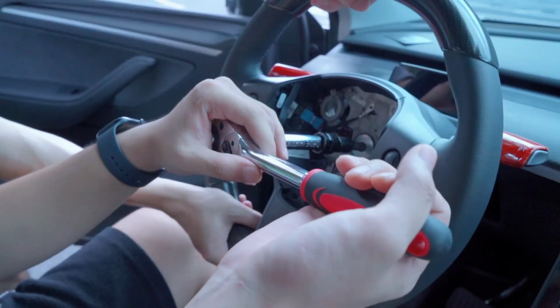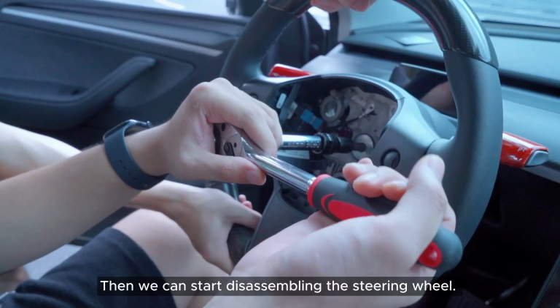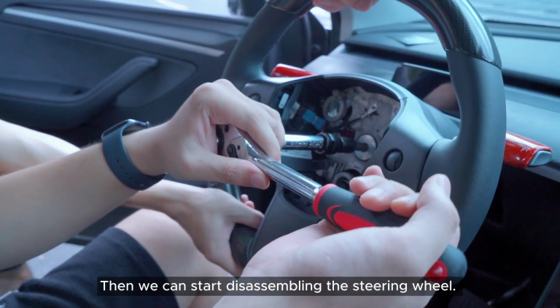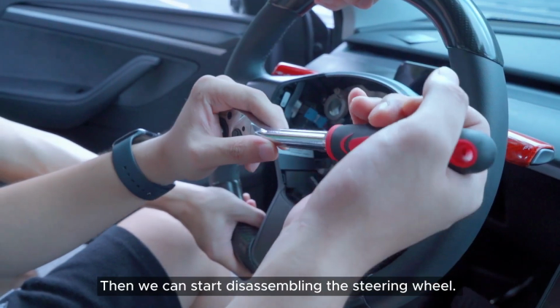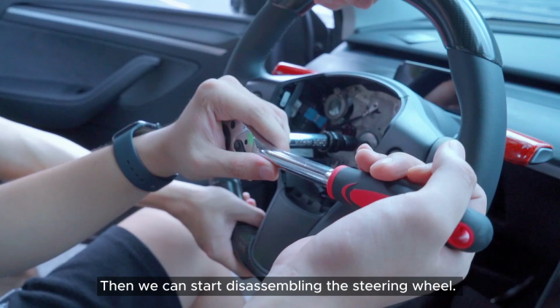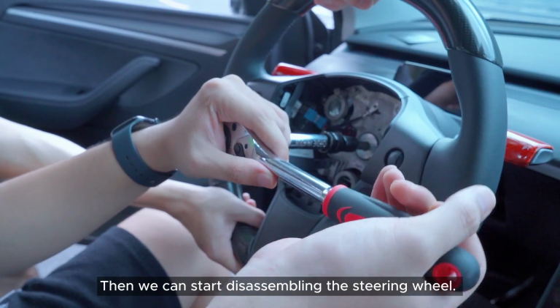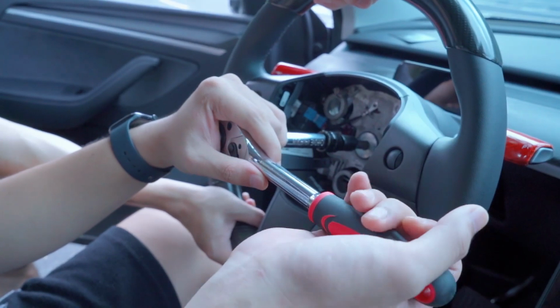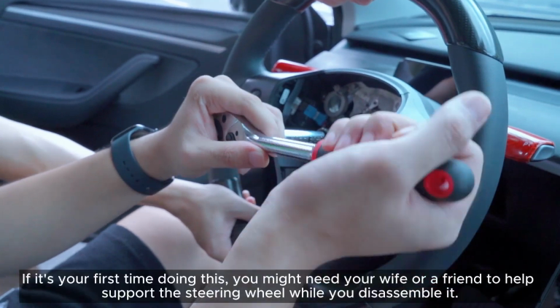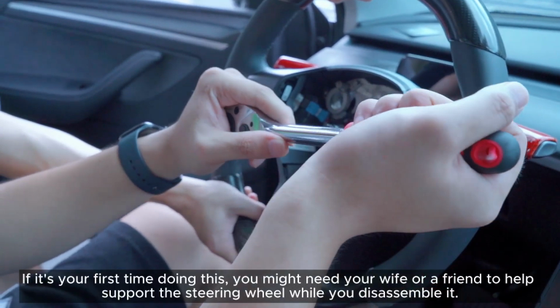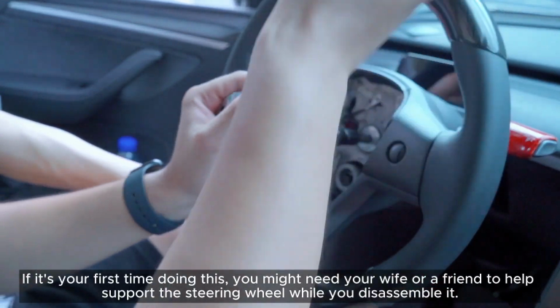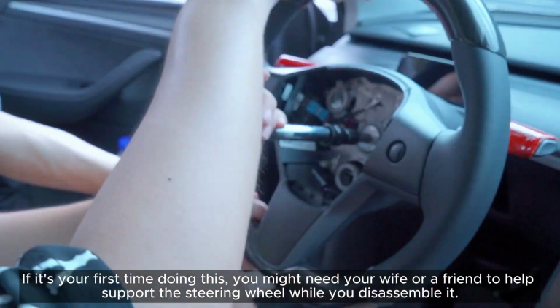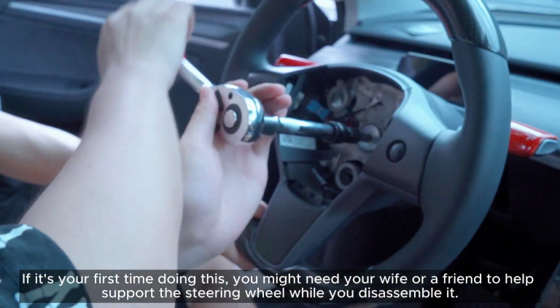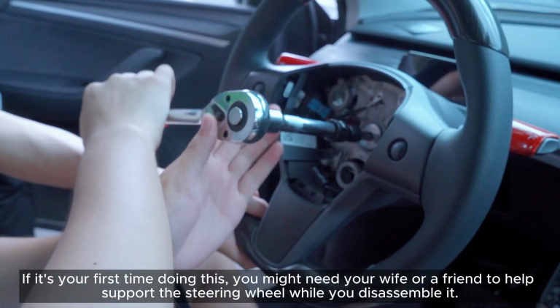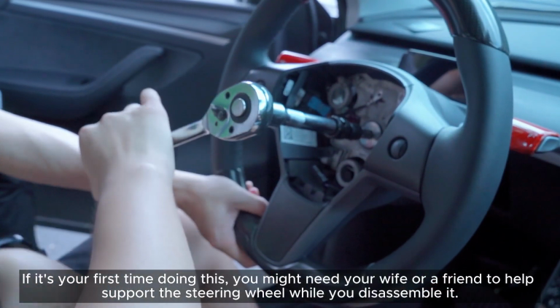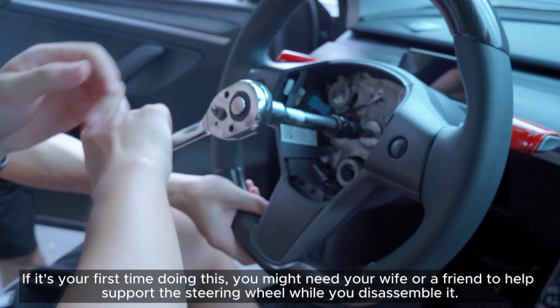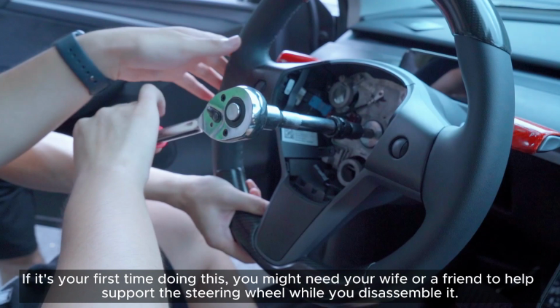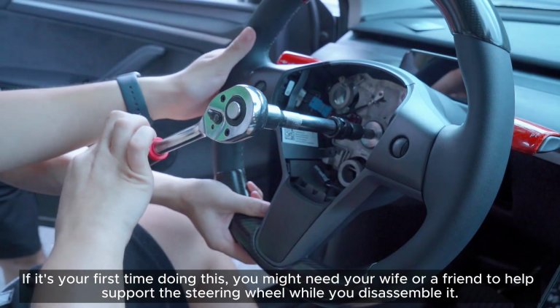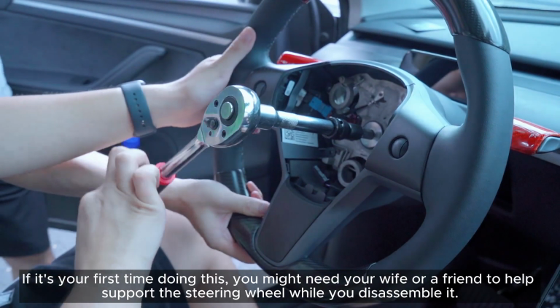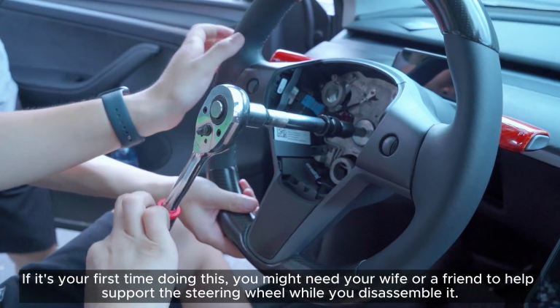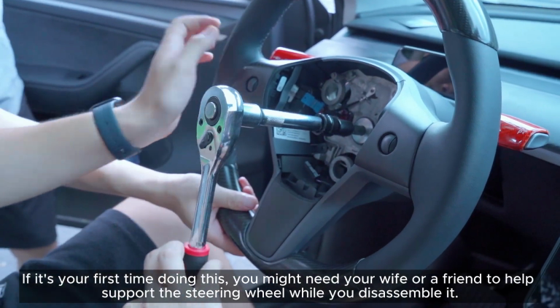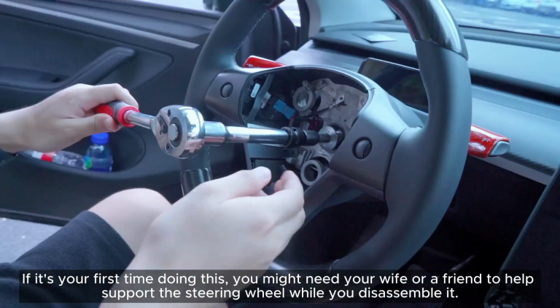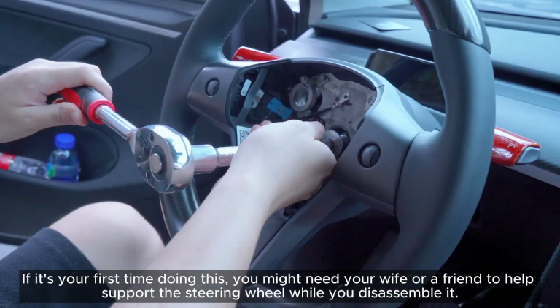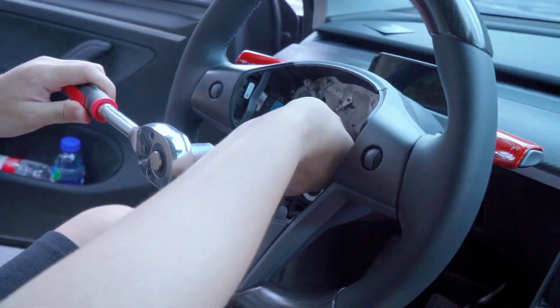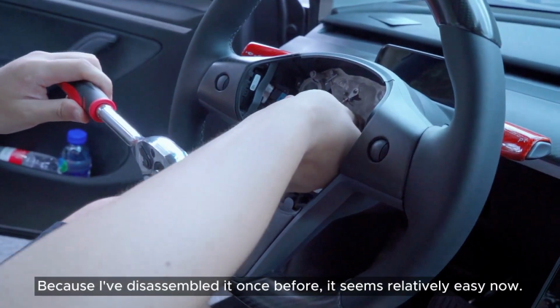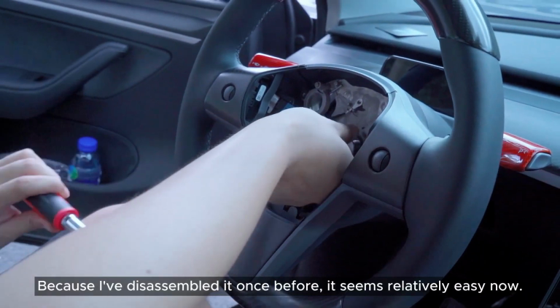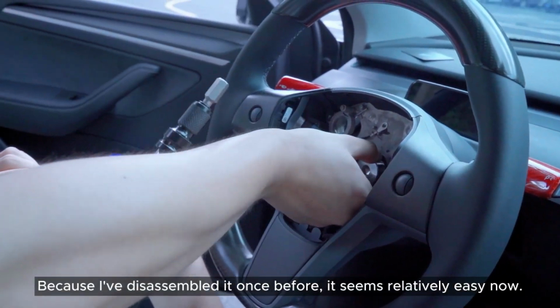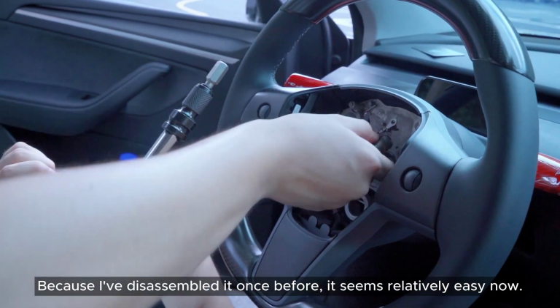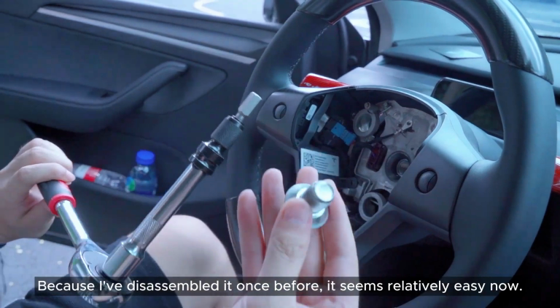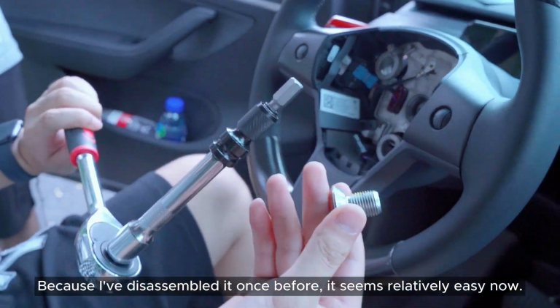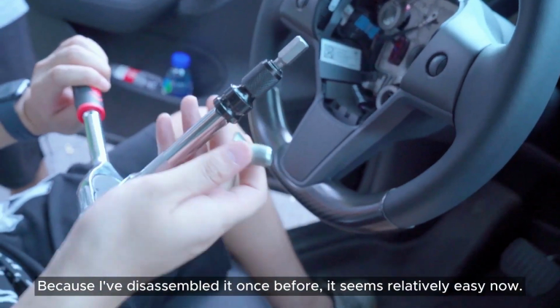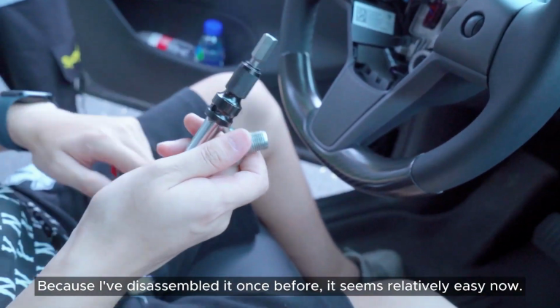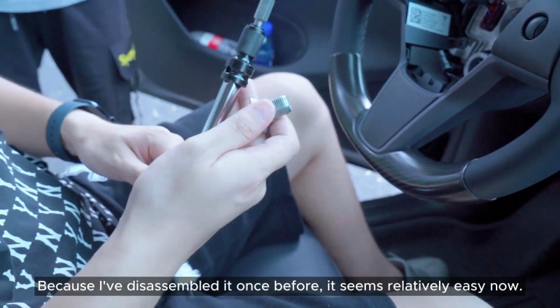Then we can start disassembling the steering wheel. If it's your first time doing this, you might need your wife or a friend to help support the steering wheel while you disassemble it. Because I've disassembled it once before, it seems relatively easy now.